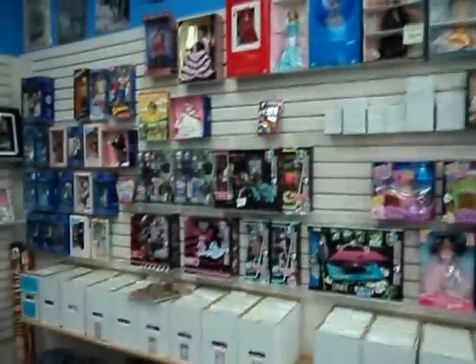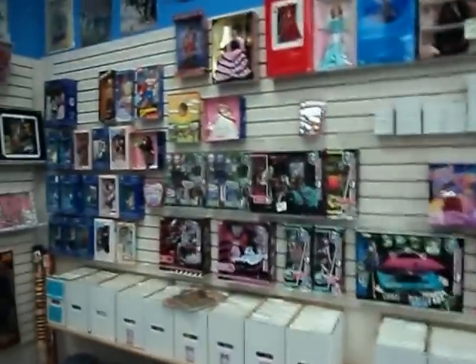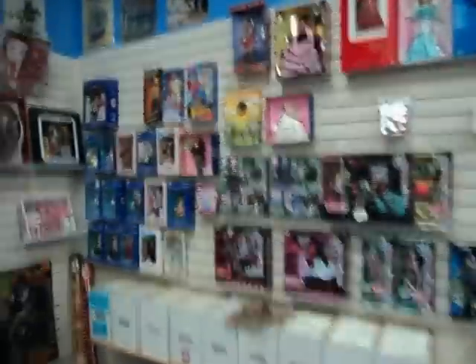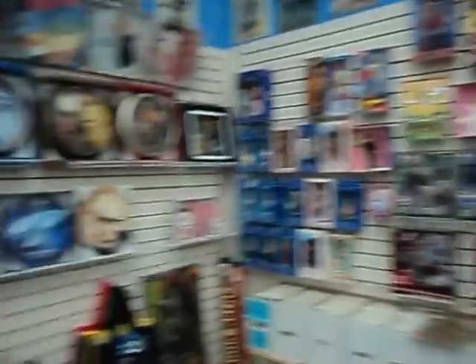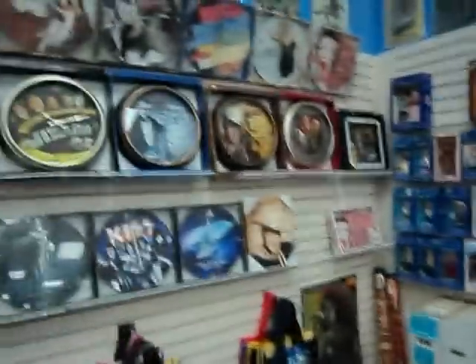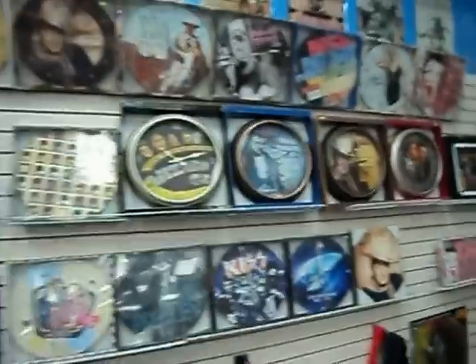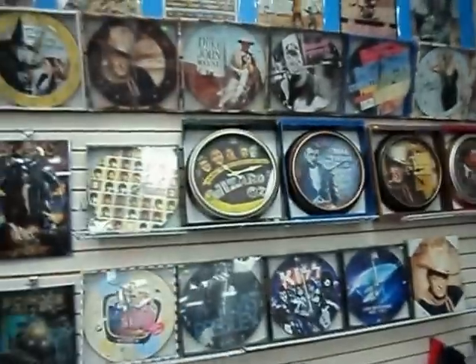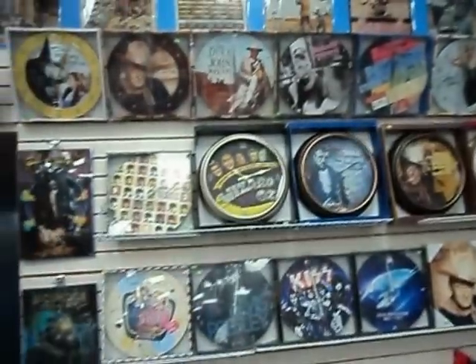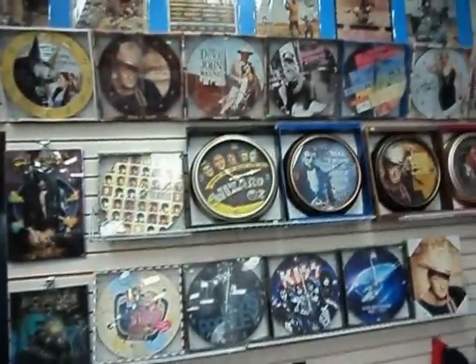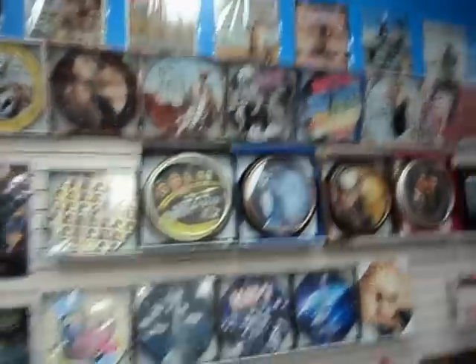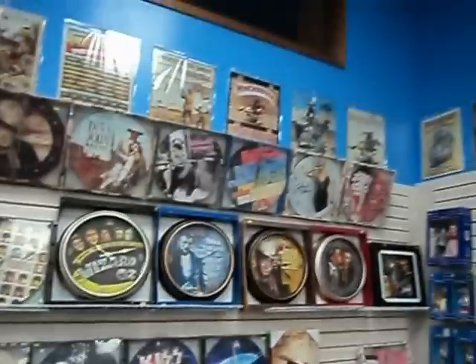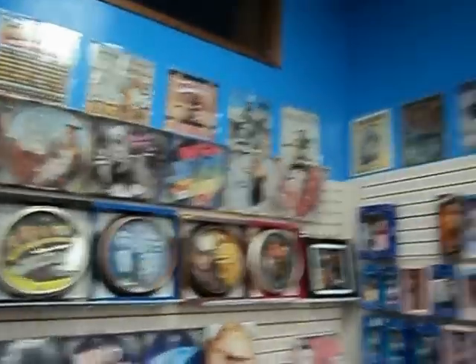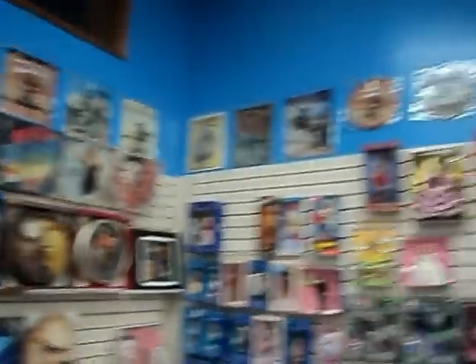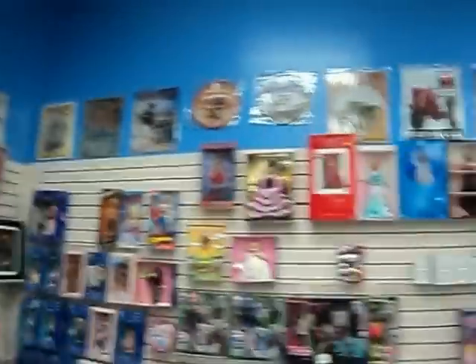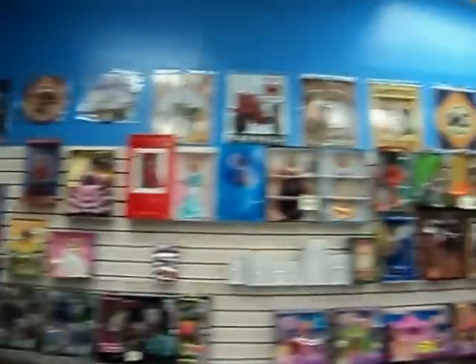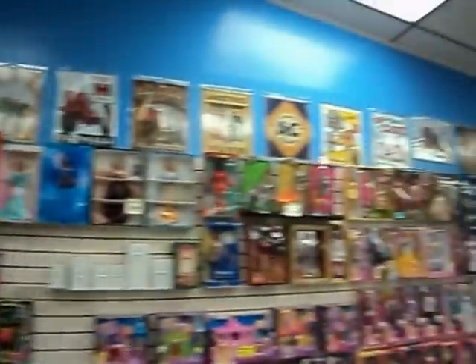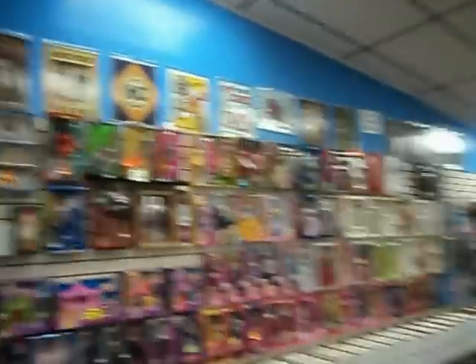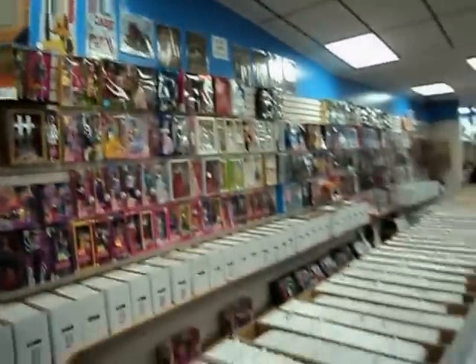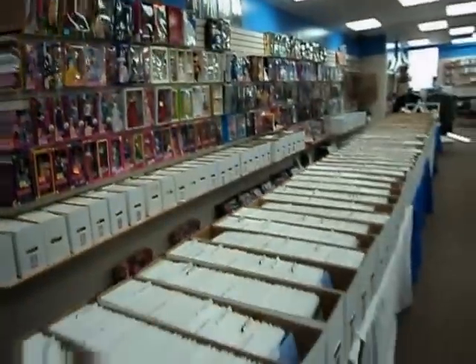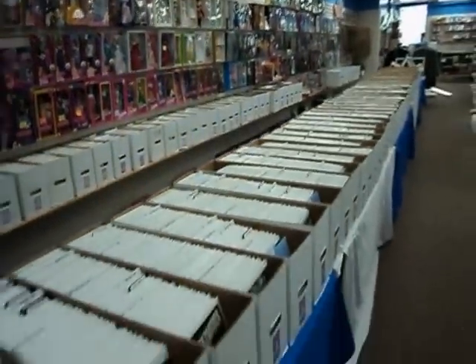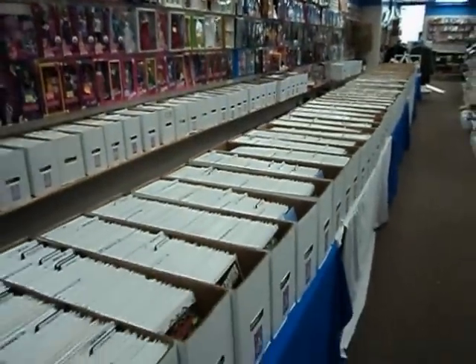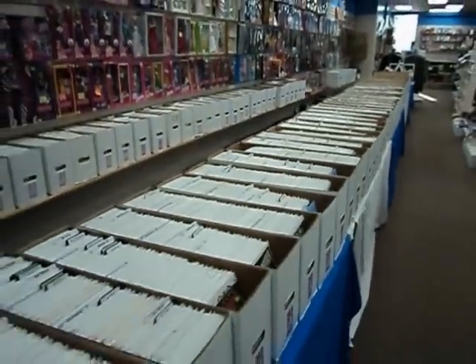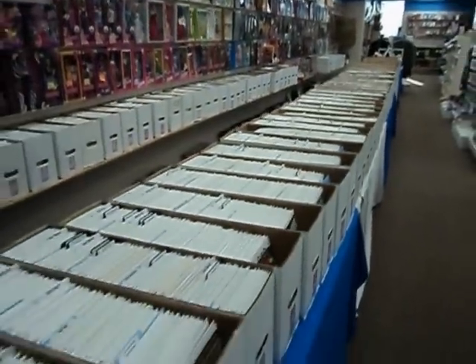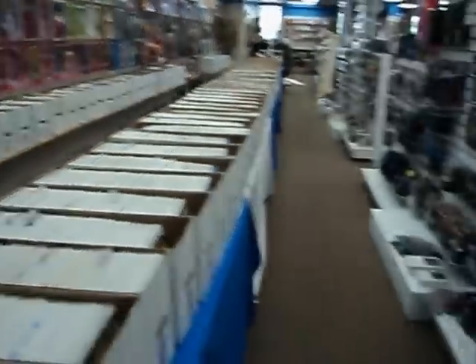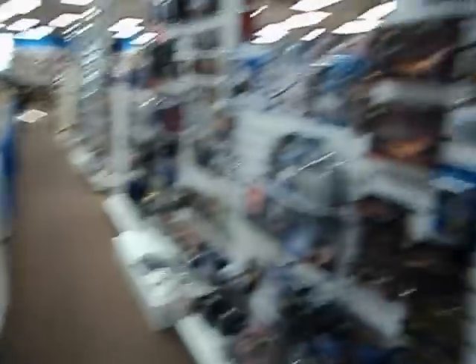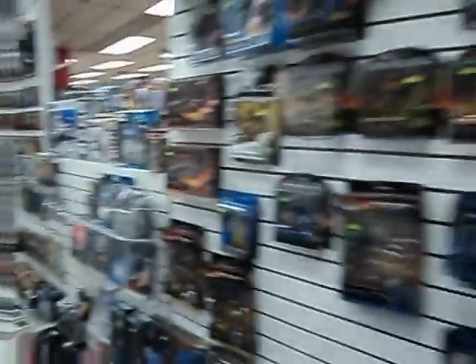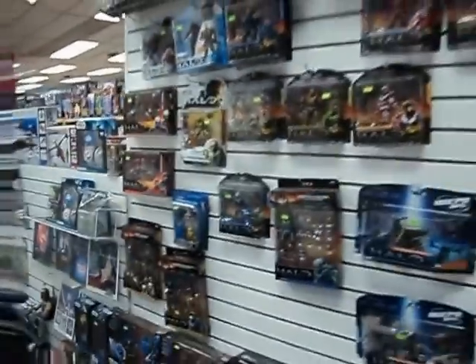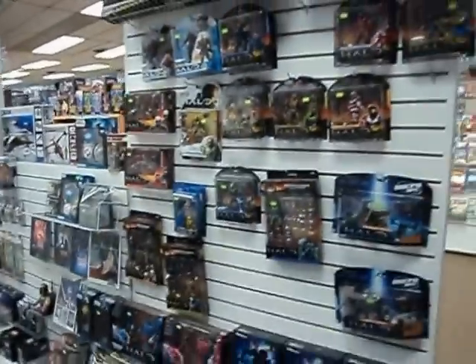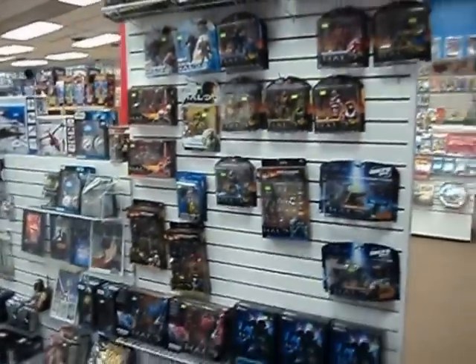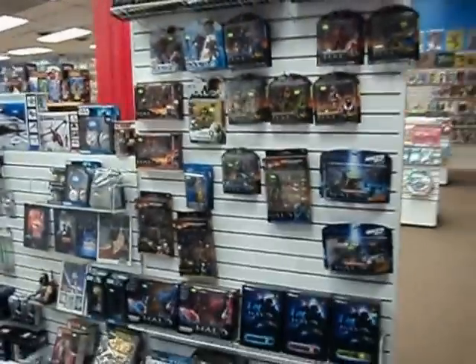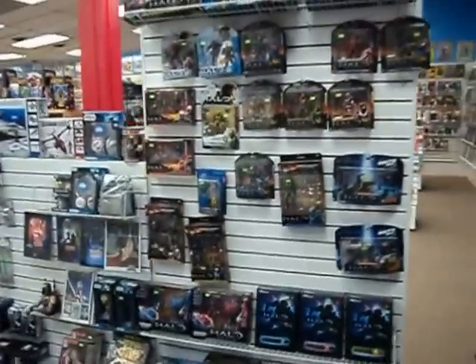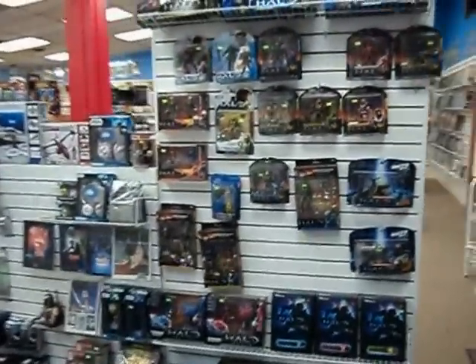Monster High dolls, toys, celebrity clocks, and tin signs ring the whole store. And we have 20,000 back issue comics. The next row is full of all kinds of action figures.